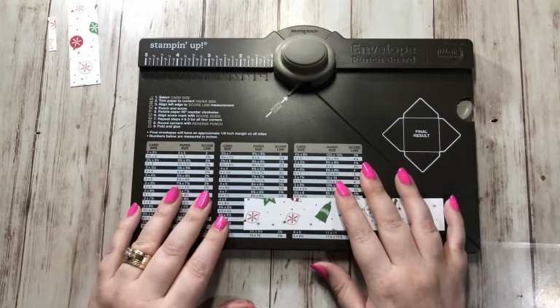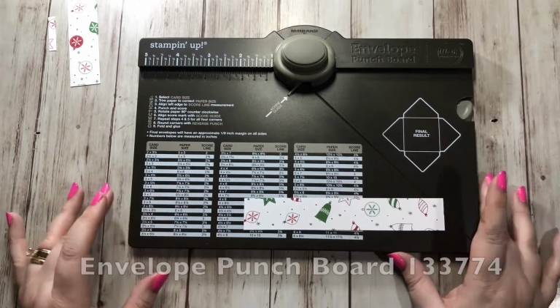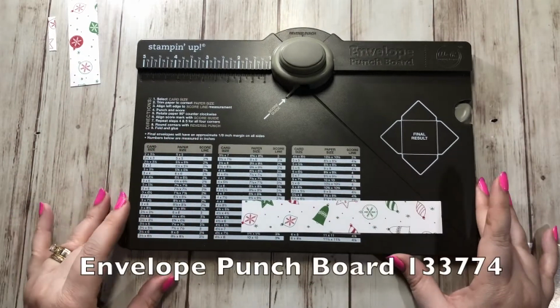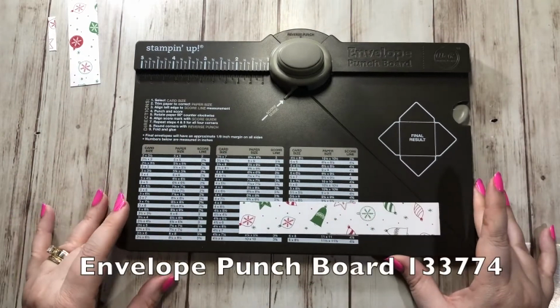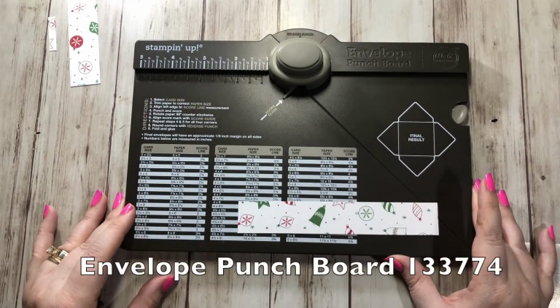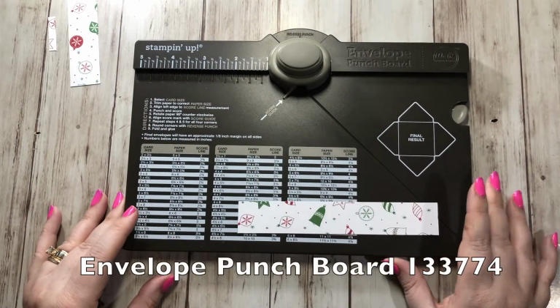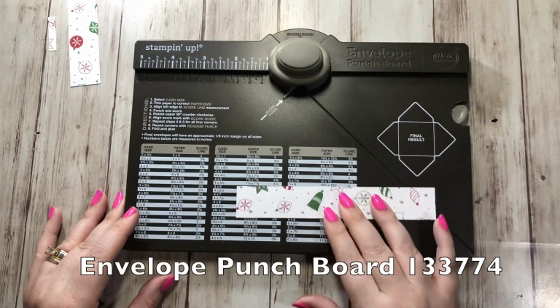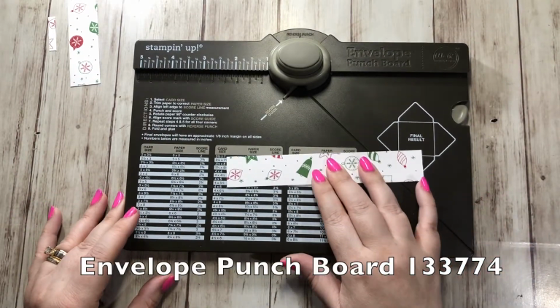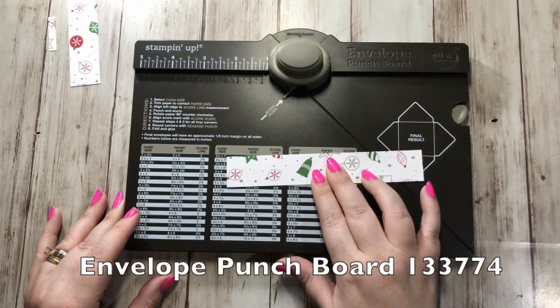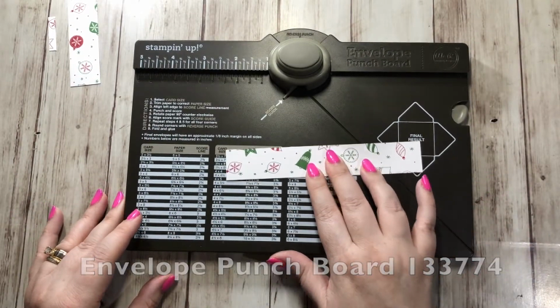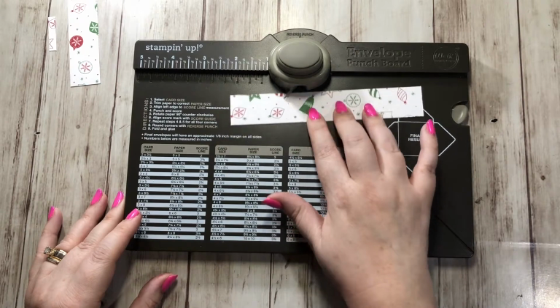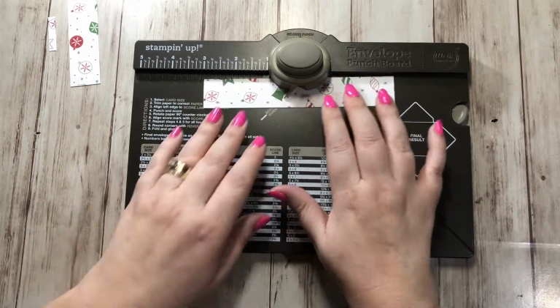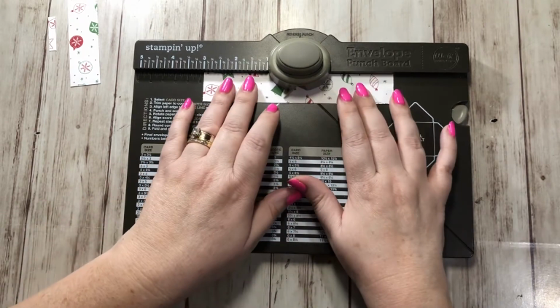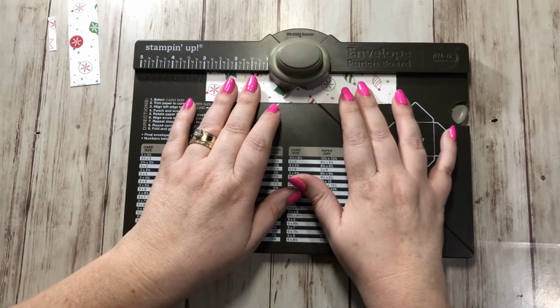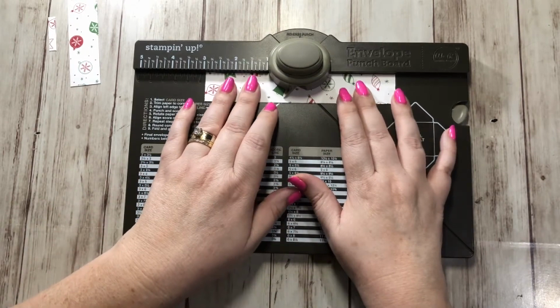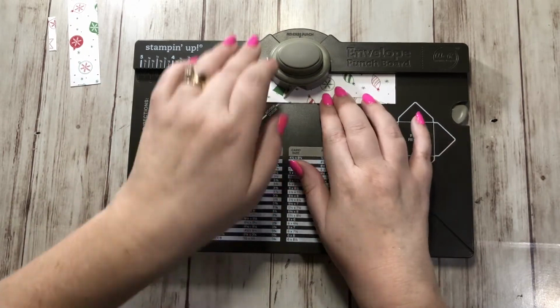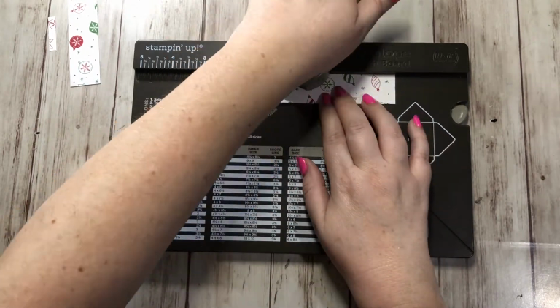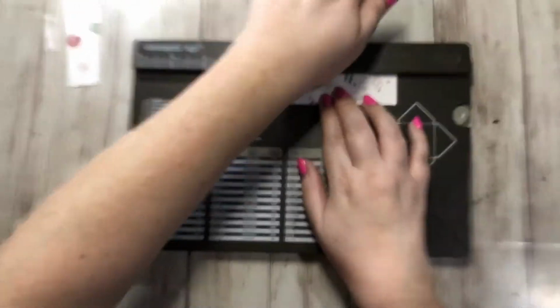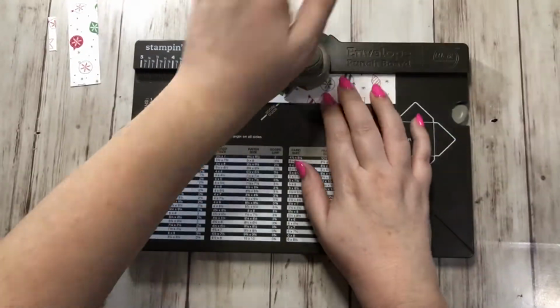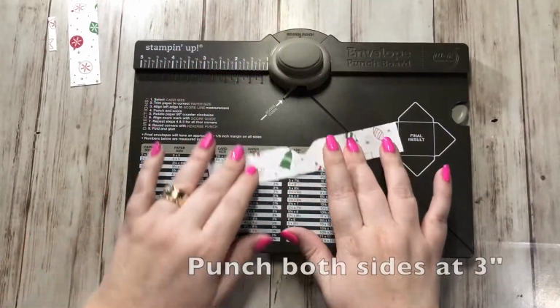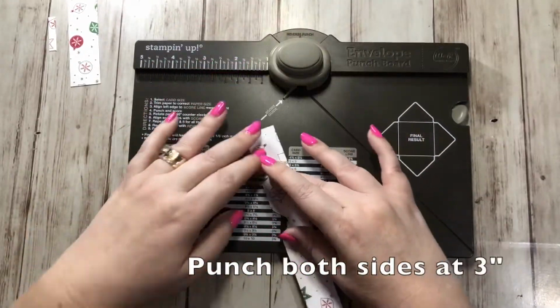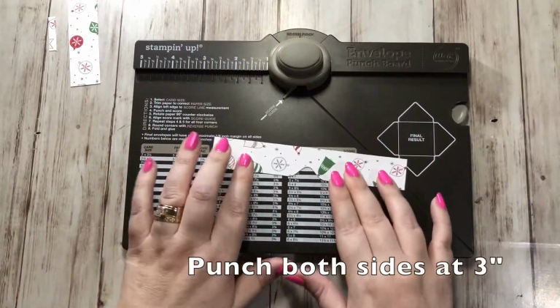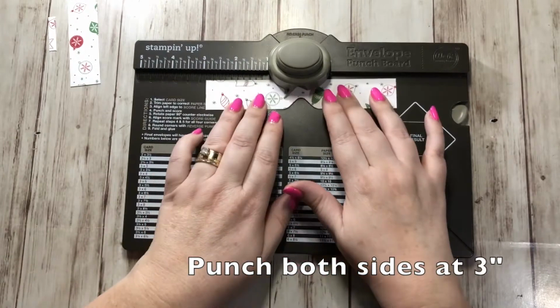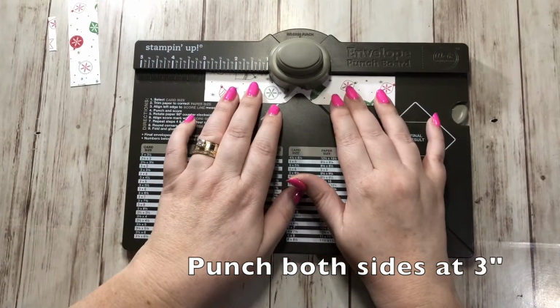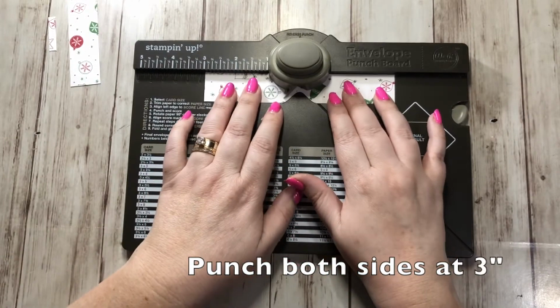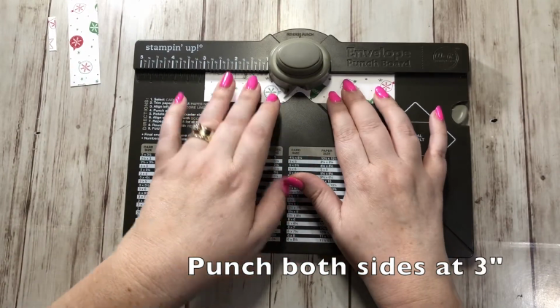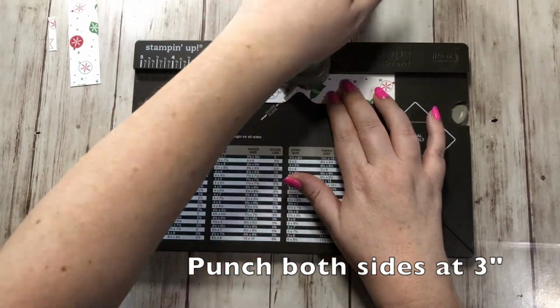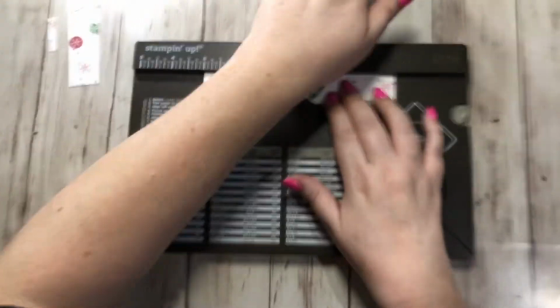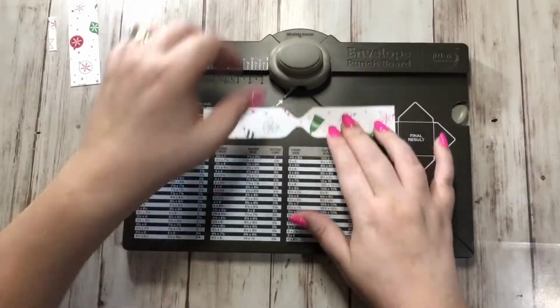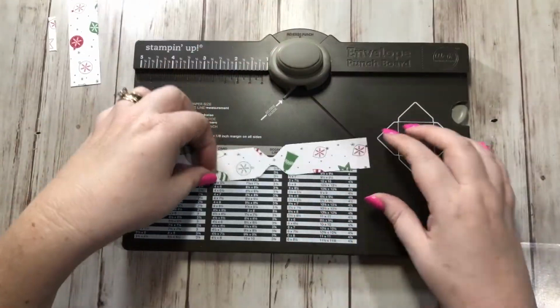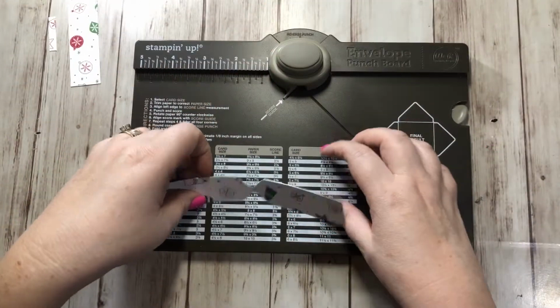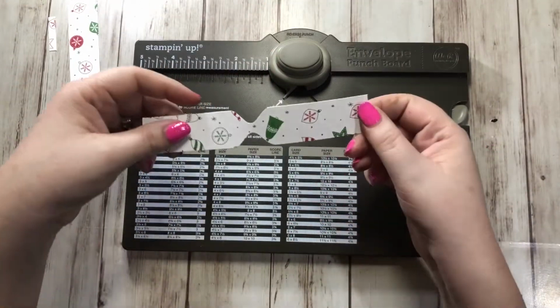You need your envelope punch board. What you're going to do is line it up at three inches and just punch, then flip it around 180 degrees and do the same thing — at three inches and punch. You want it to look just like this.